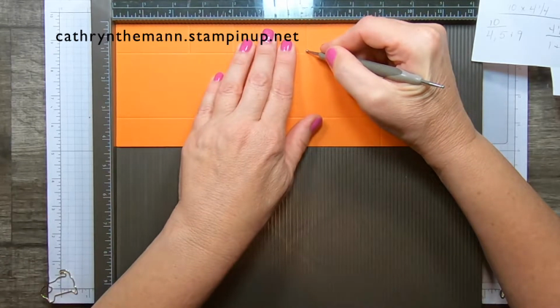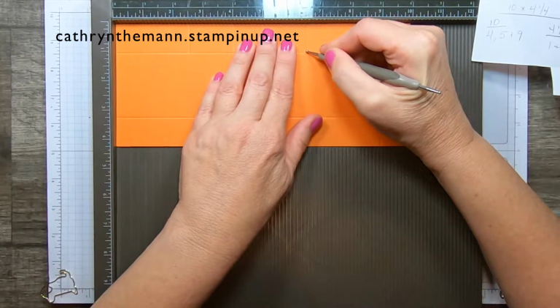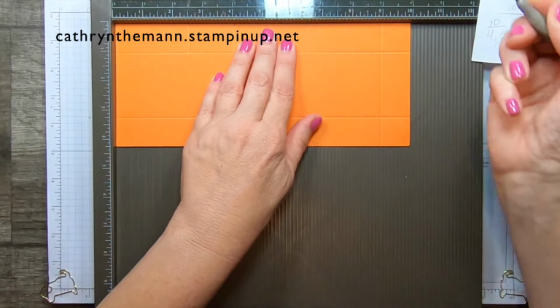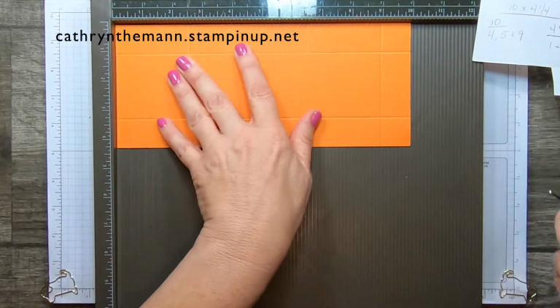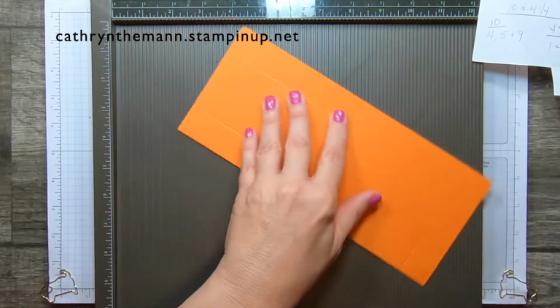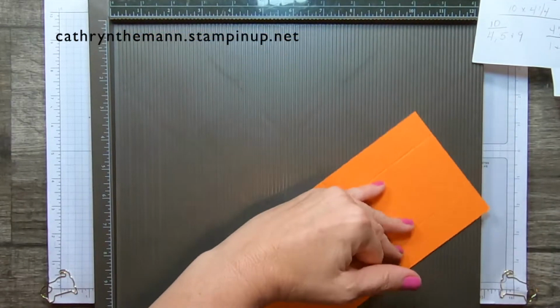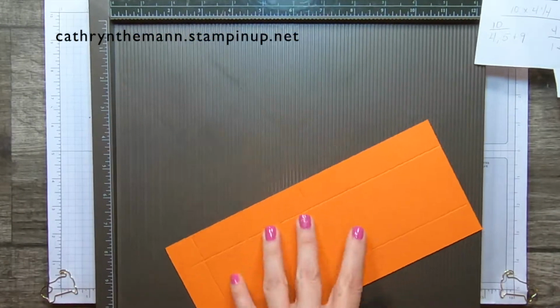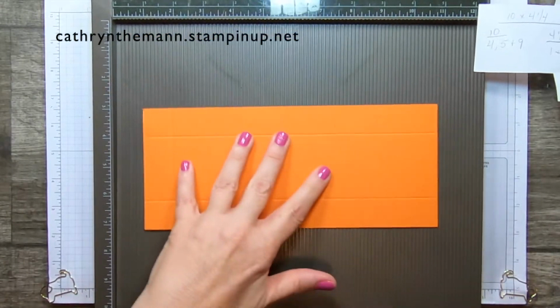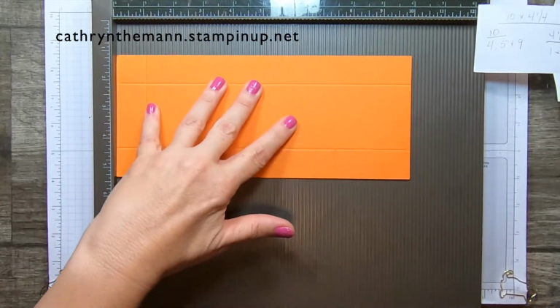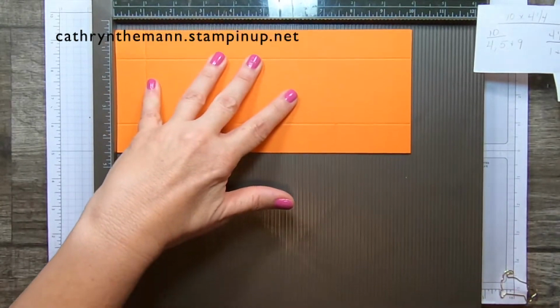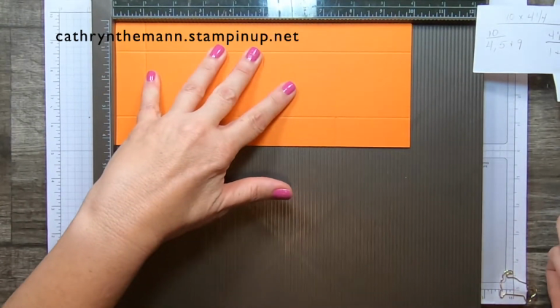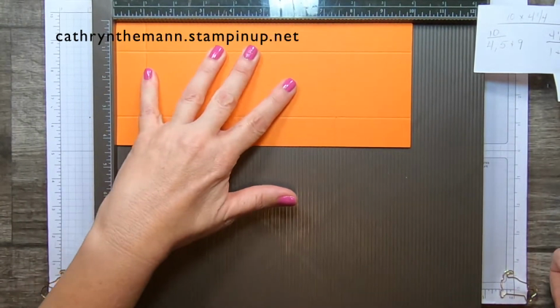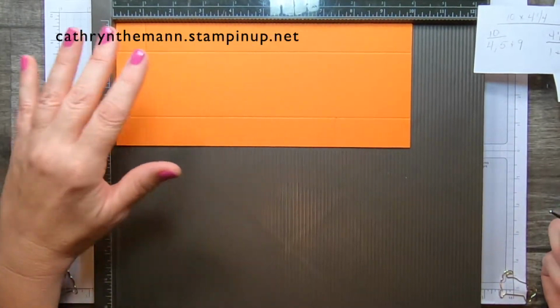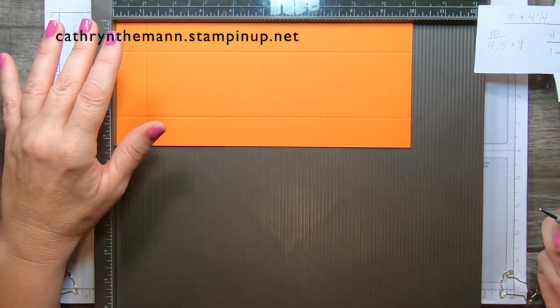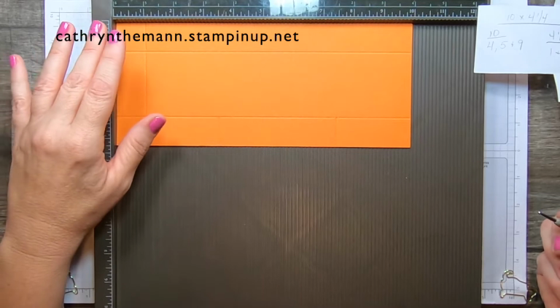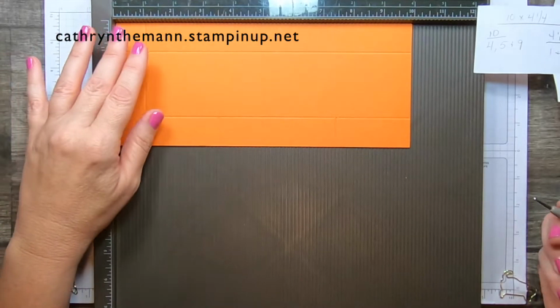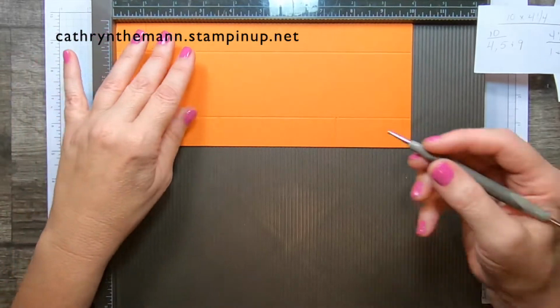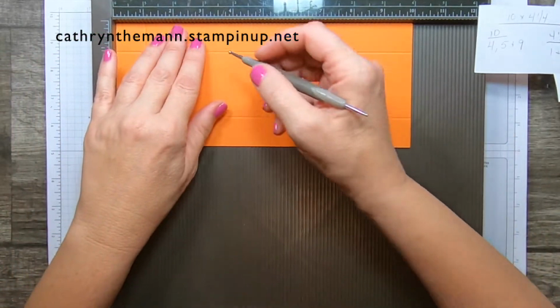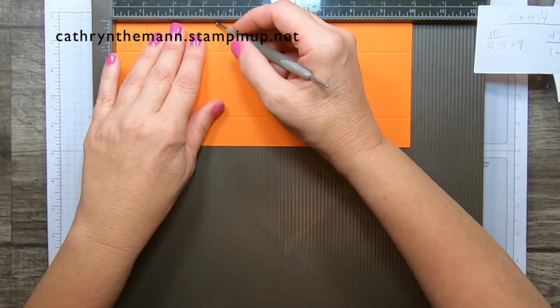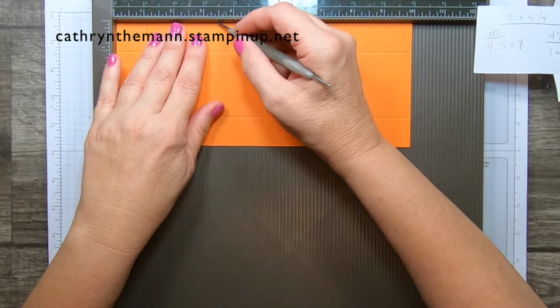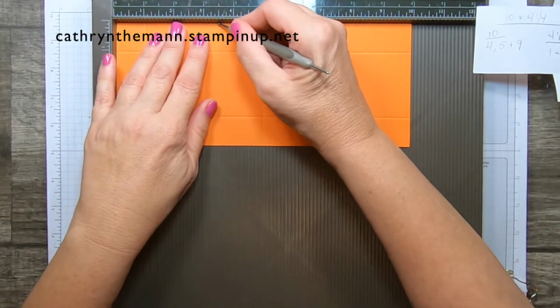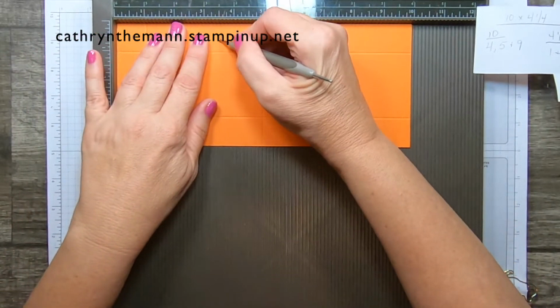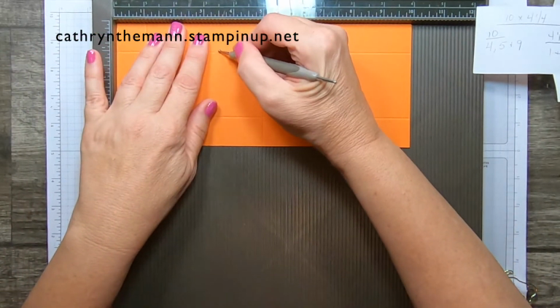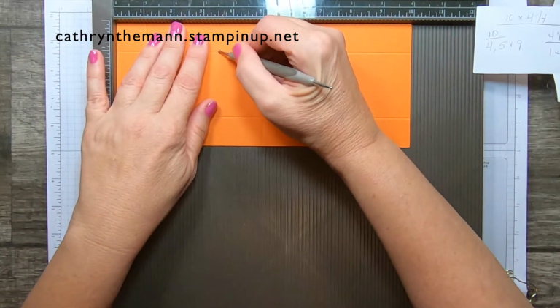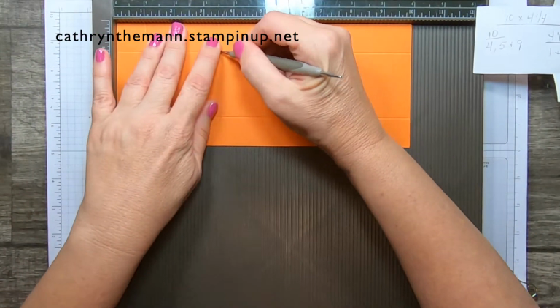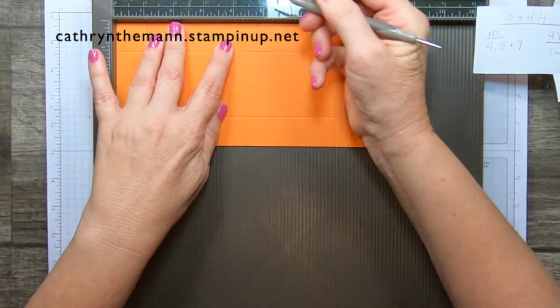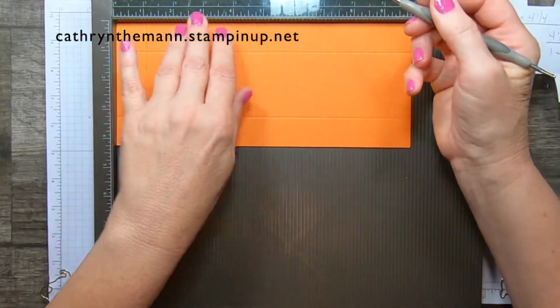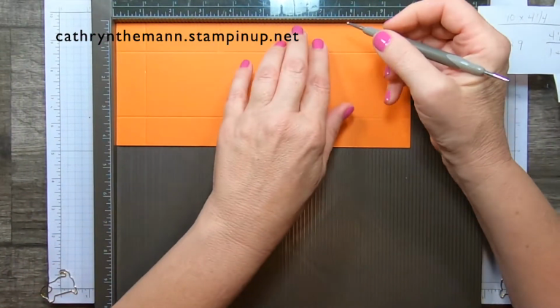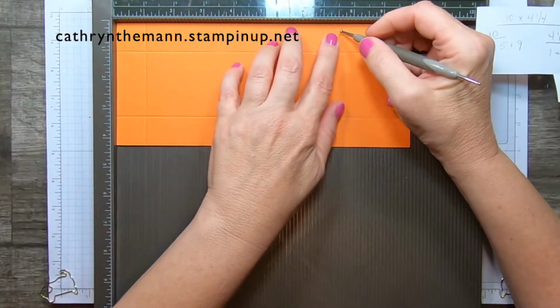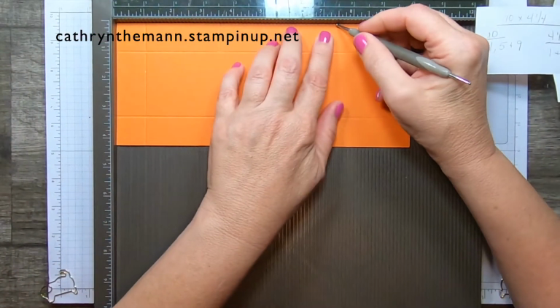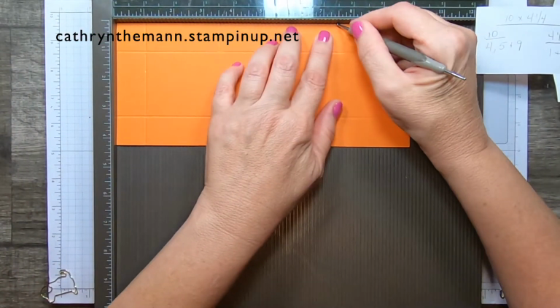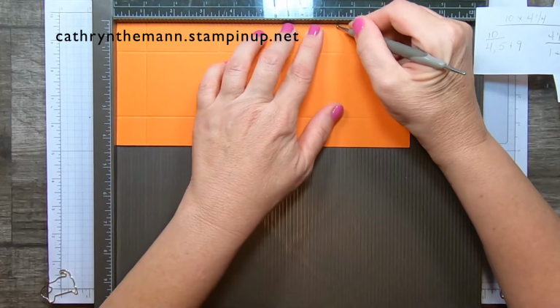Let's get started with the card stock. We need the Simply Scored and our piece of card stock that is 10 inches by 4 and a quarter. We're going to start on the 10-inch side and score at 4, 5, and 9. Then turn it to the 4 and a quarter side and score at 1 and 3 and a quarter. Turn it back to the 10-inch side and score only to the first score line at 2 and a half and 6 and a half. Then turn it 180 degrees and score at 3 and a half and 7 and a half.